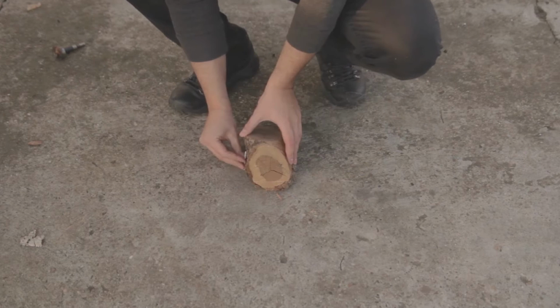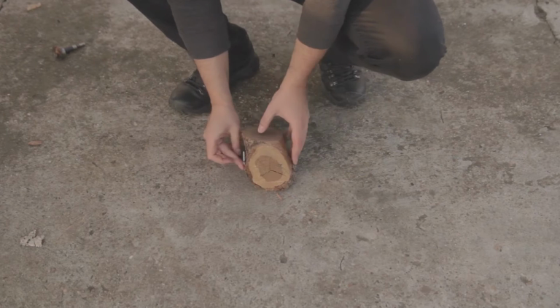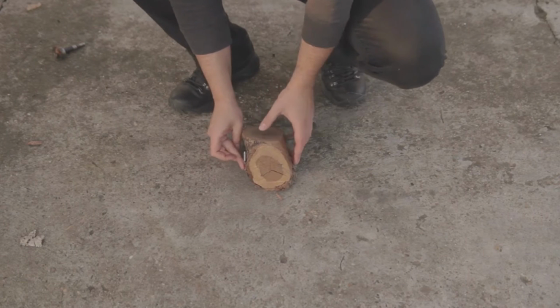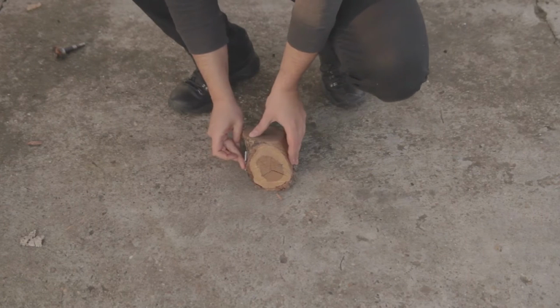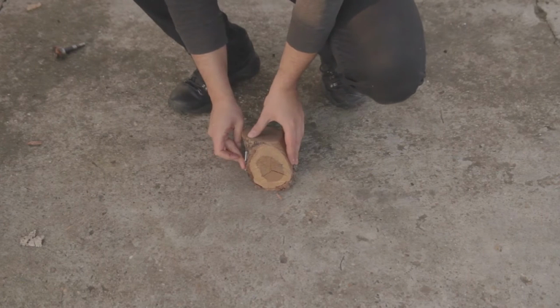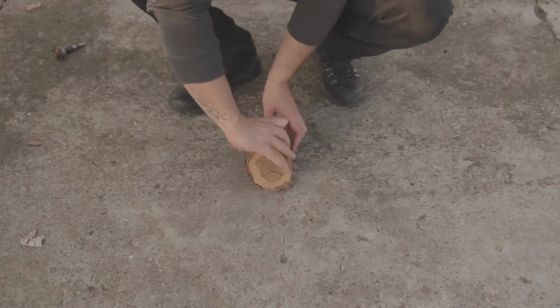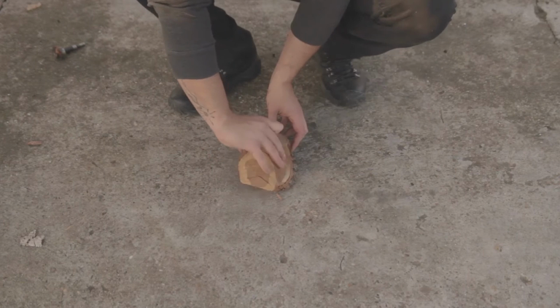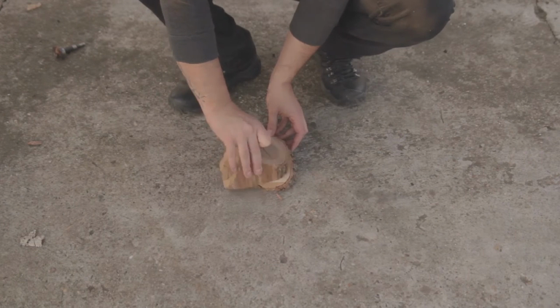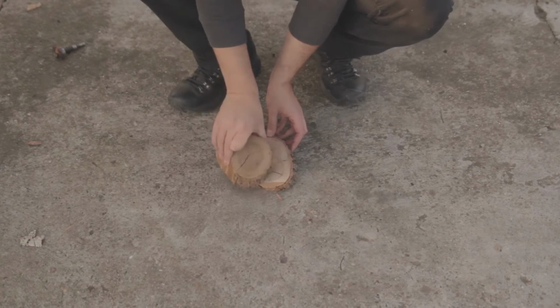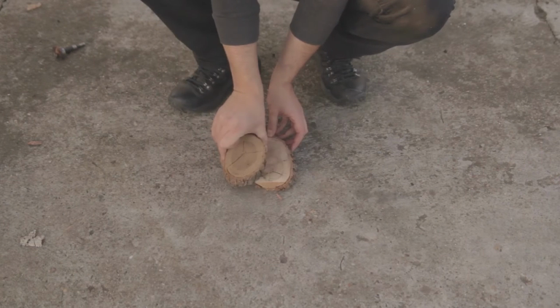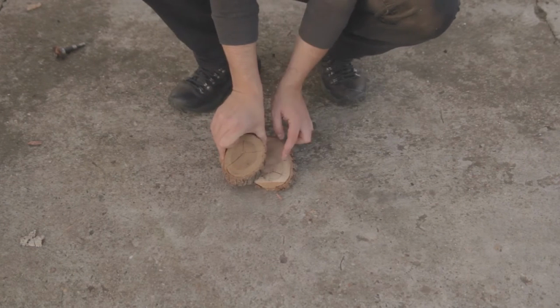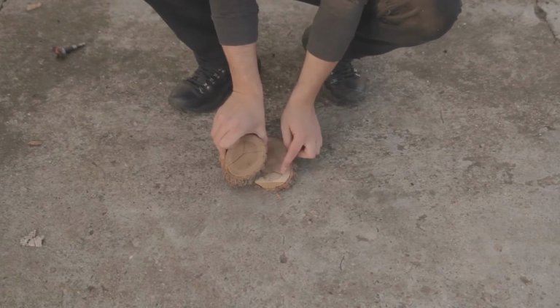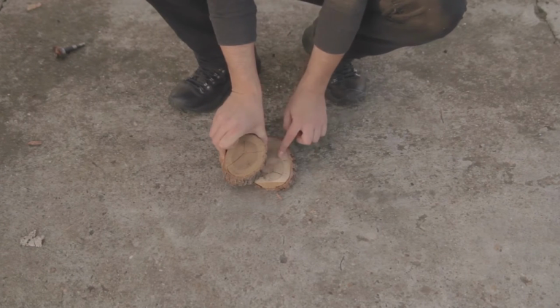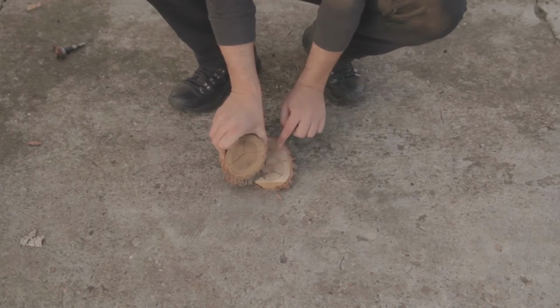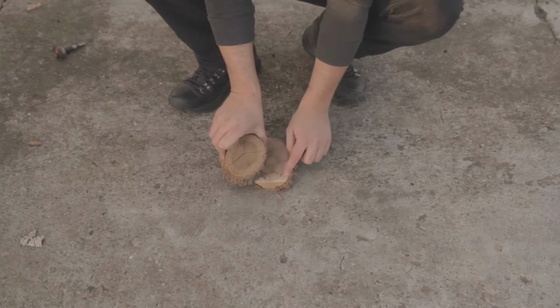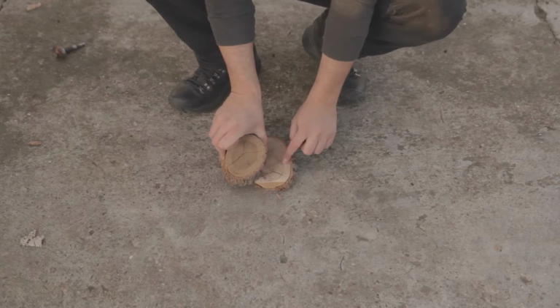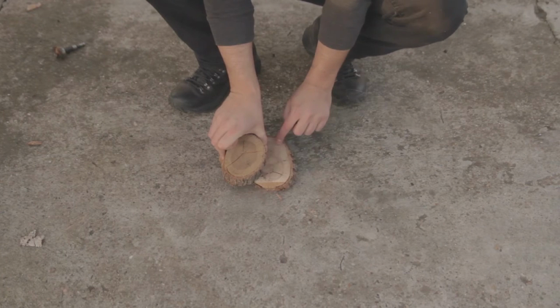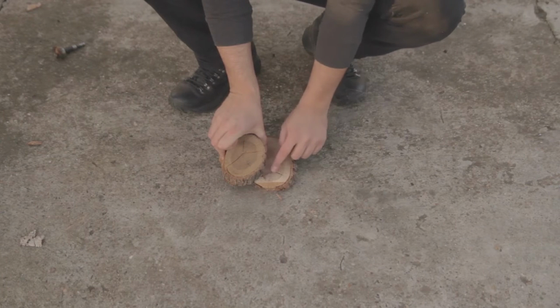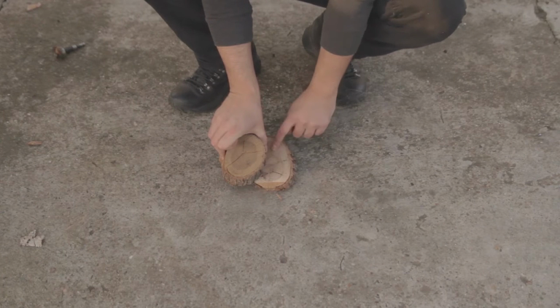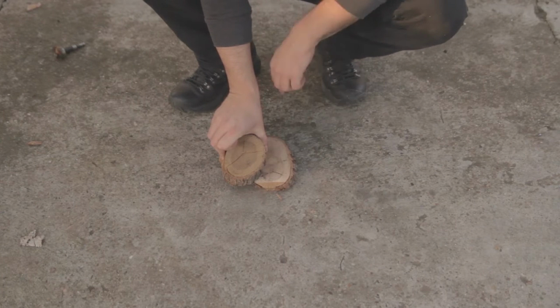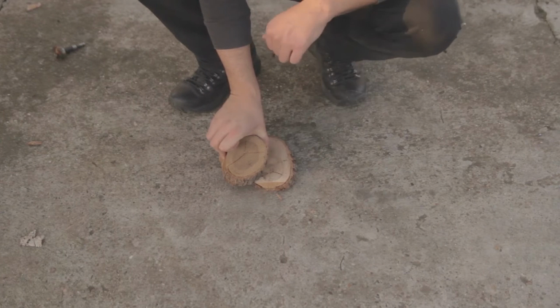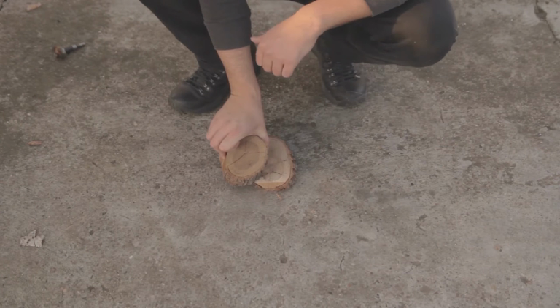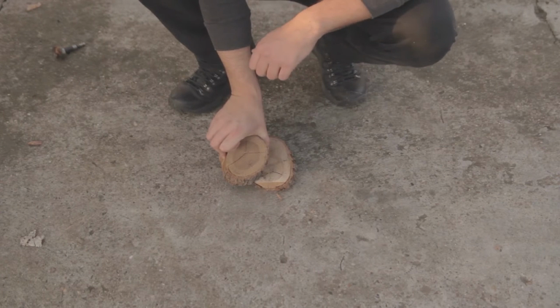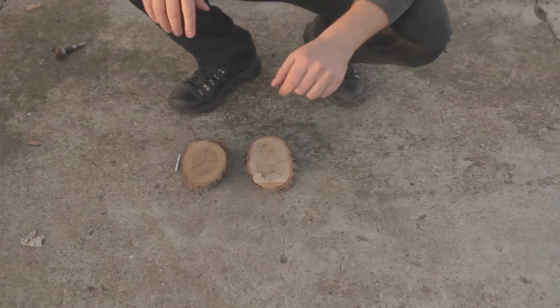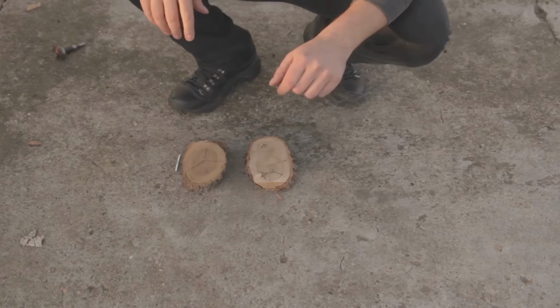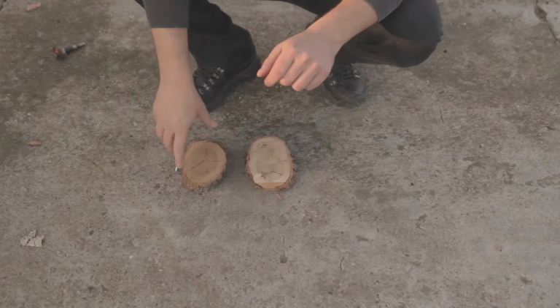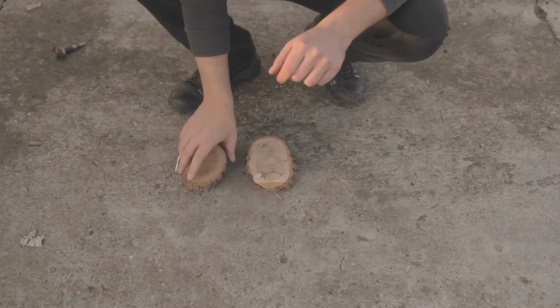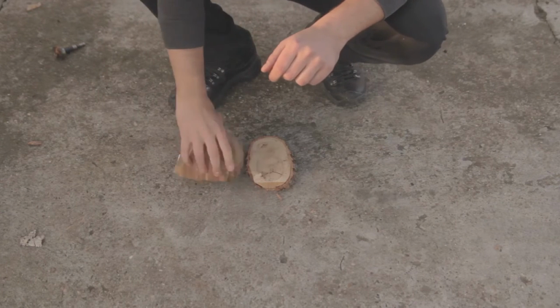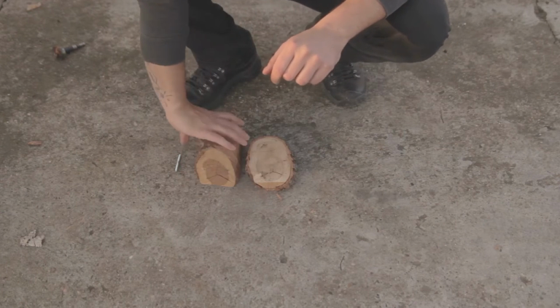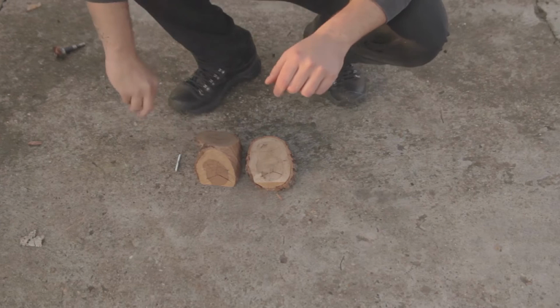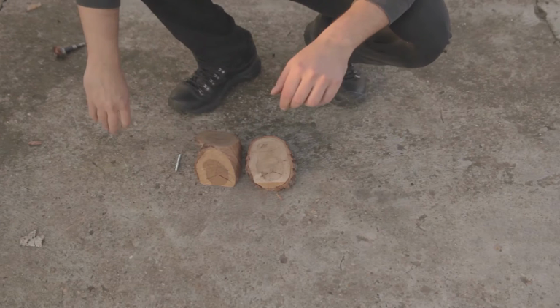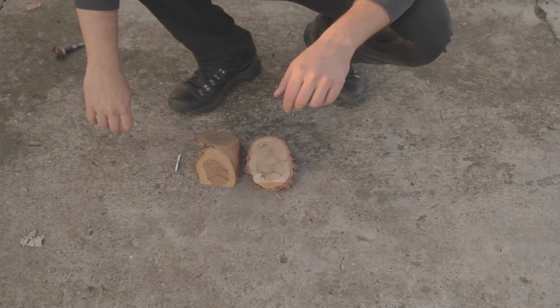Or should I just place it here and let it slide so it reveals one, two, three holes at a time? Let's try it out and see how it goes.